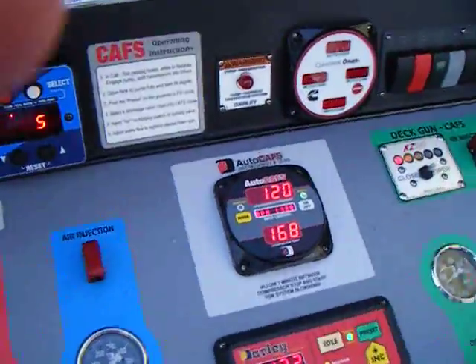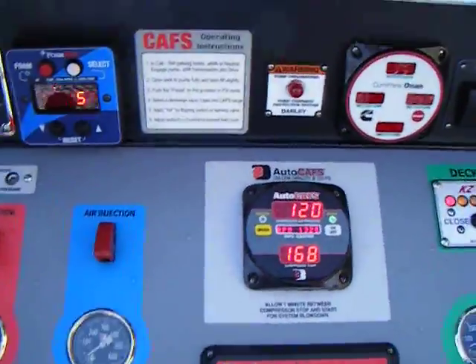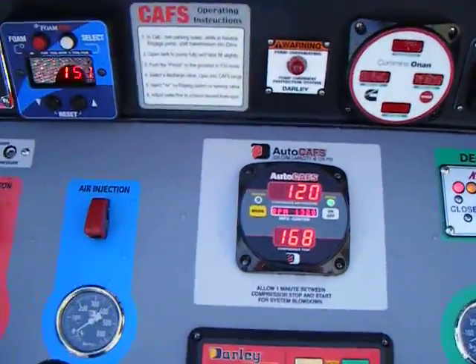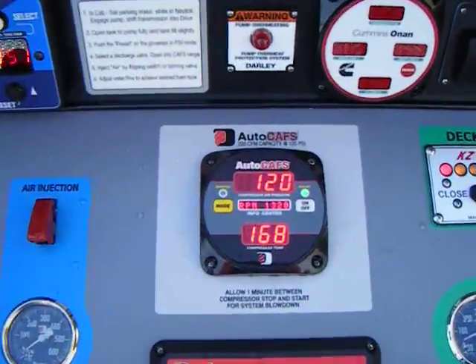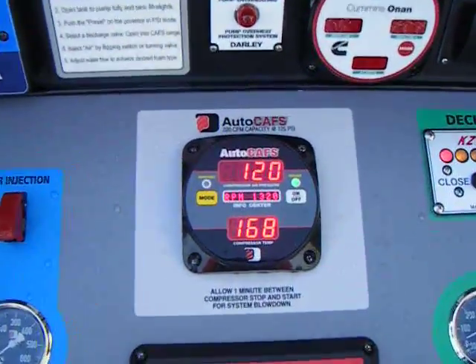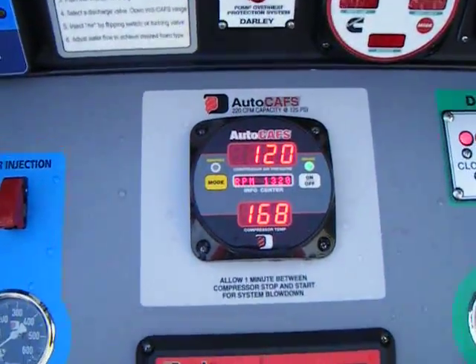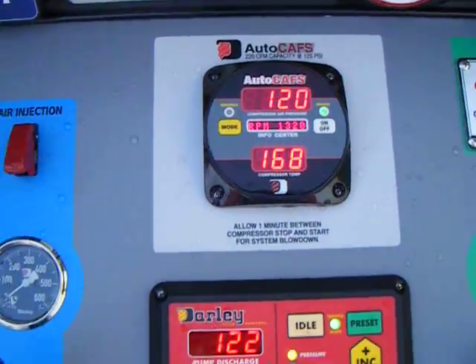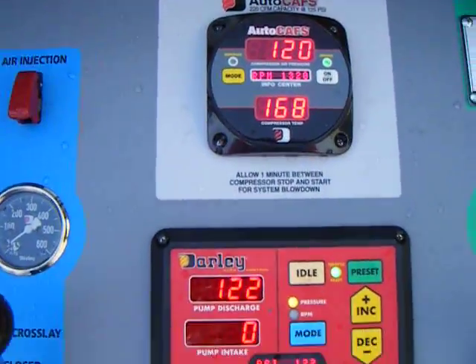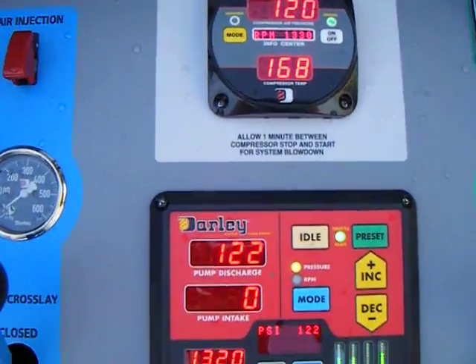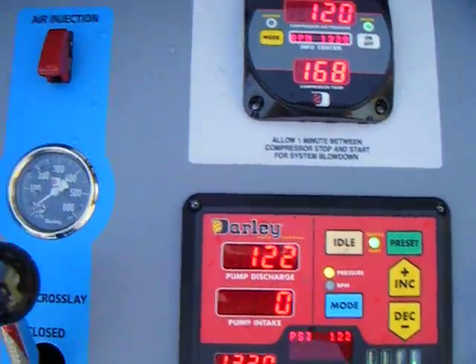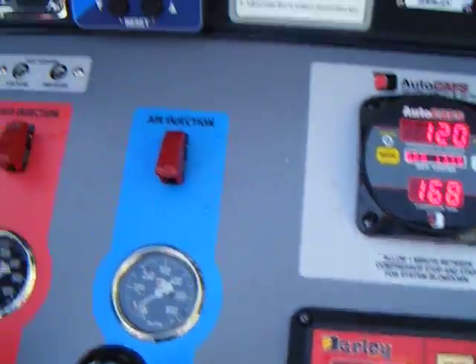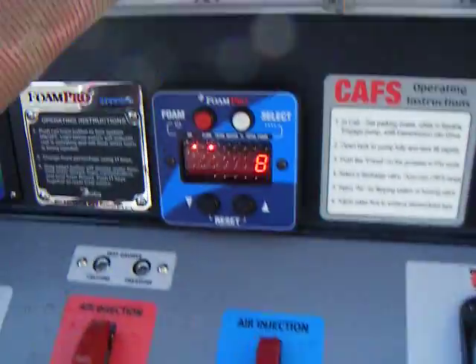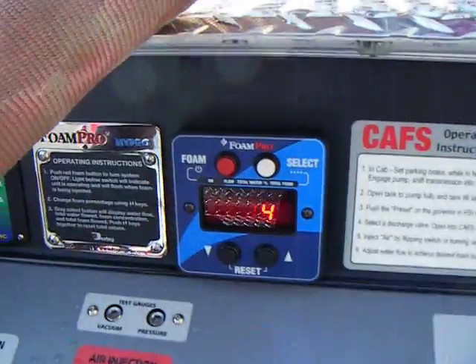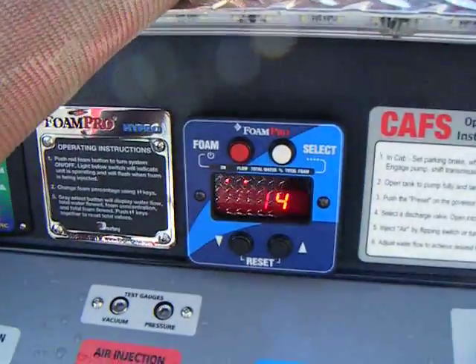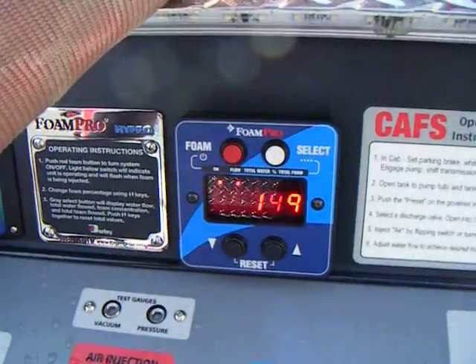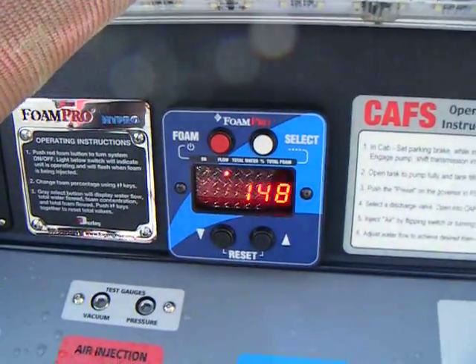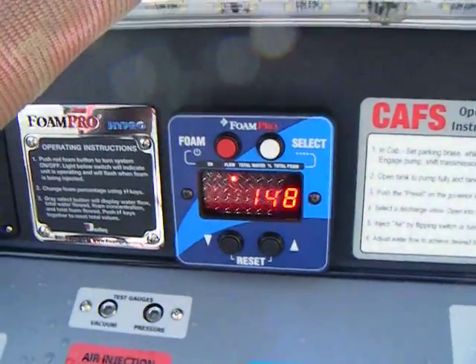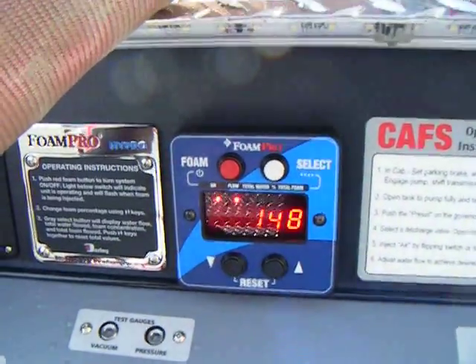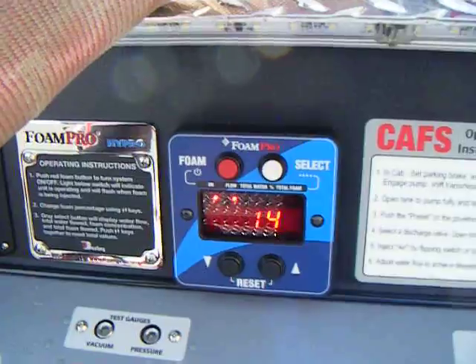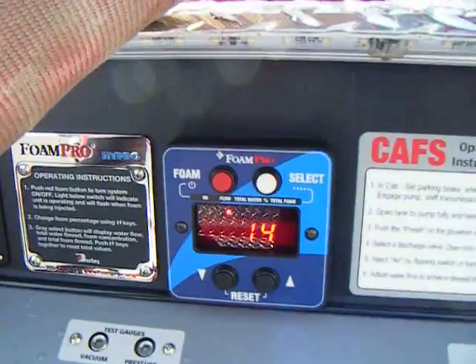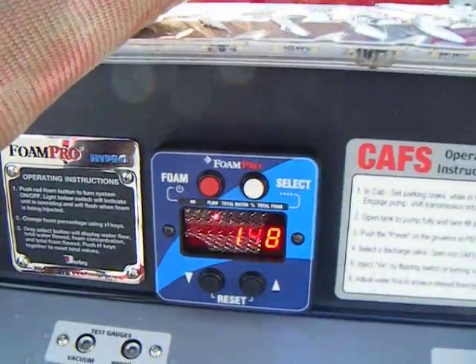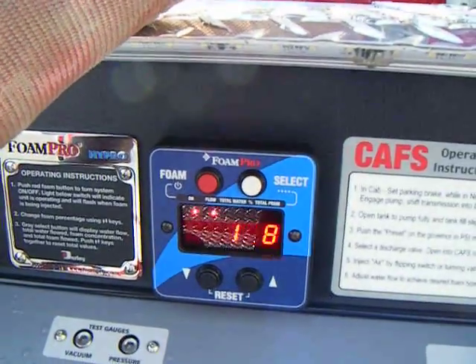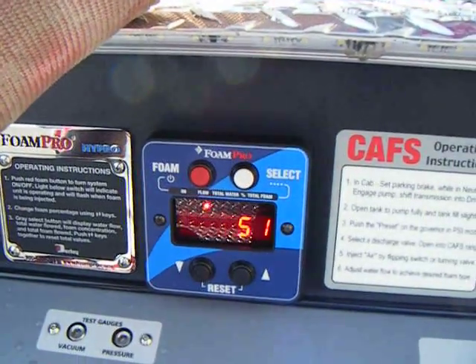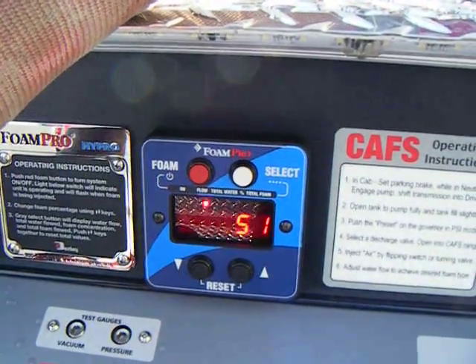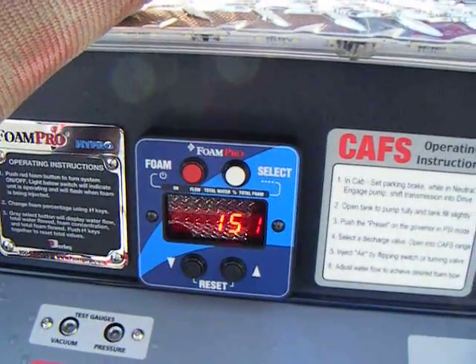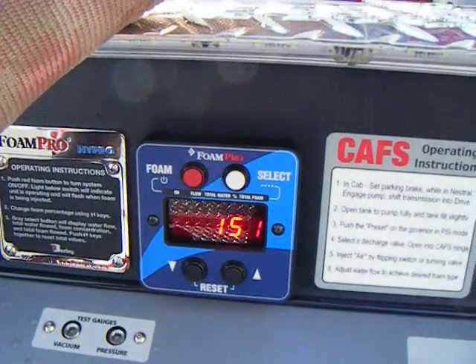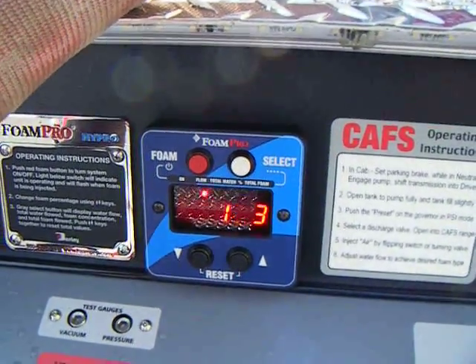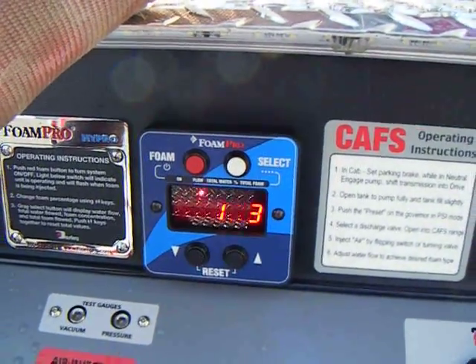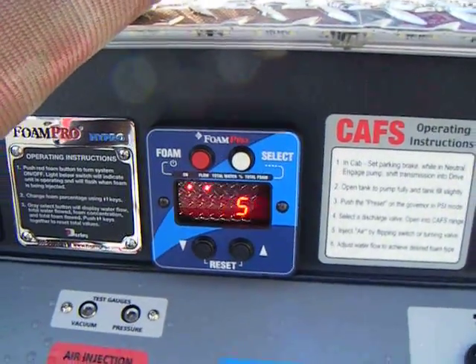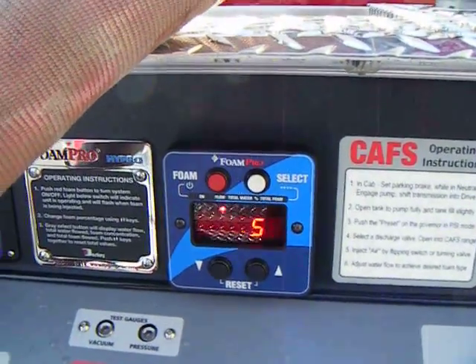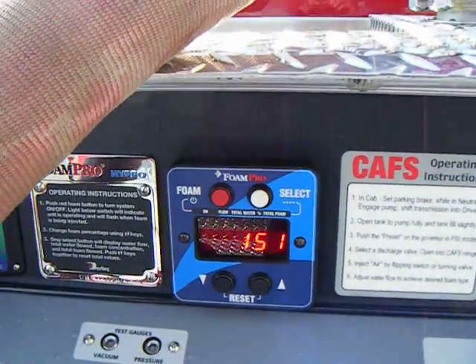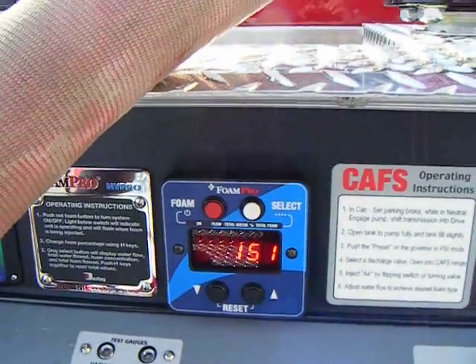Here you can see at 120 PSI pump pressure, we're flowing 149, 148, 150 gallons a minute.